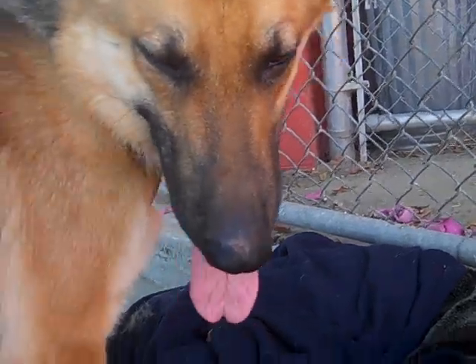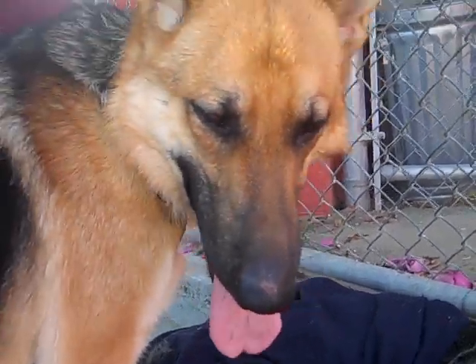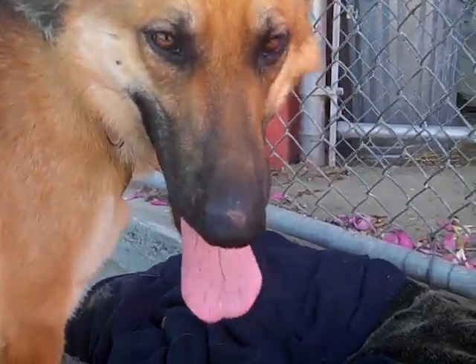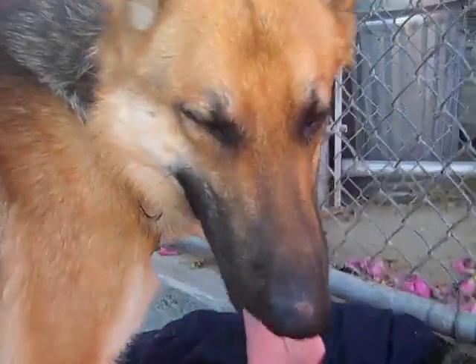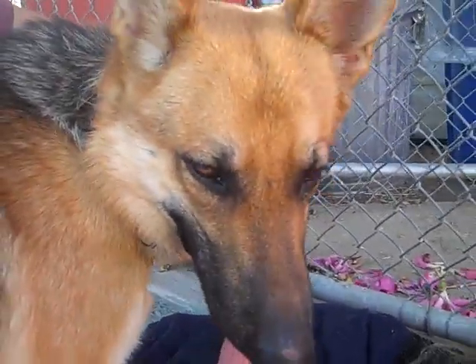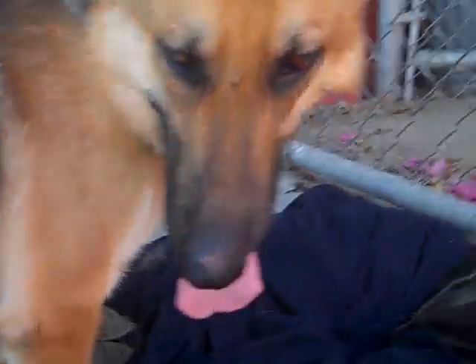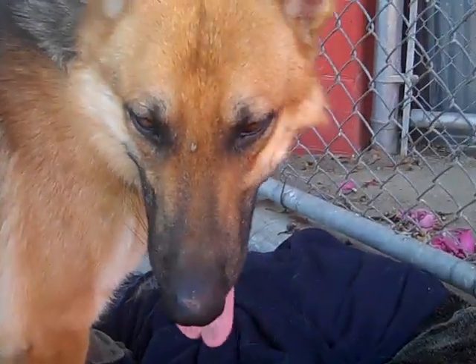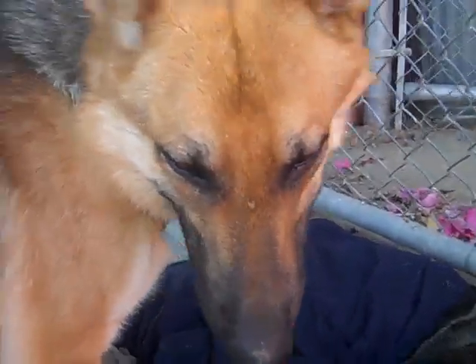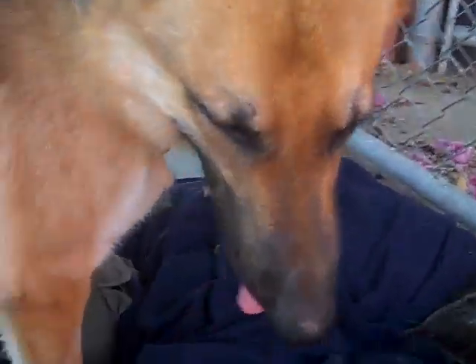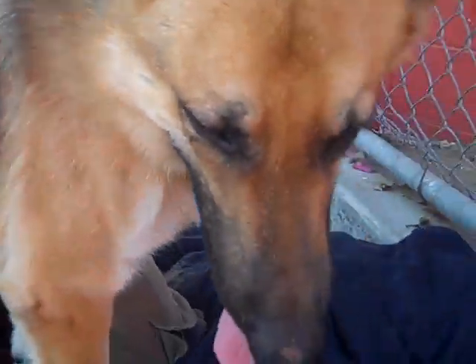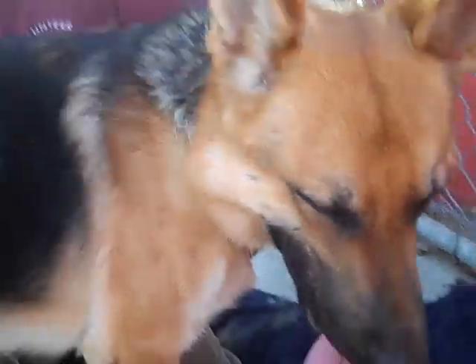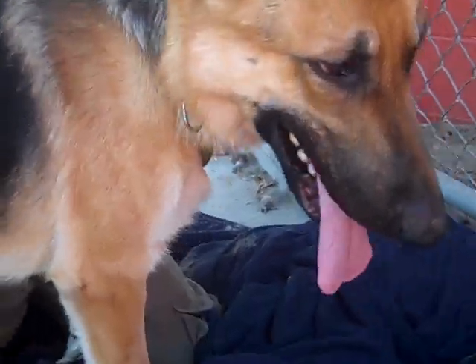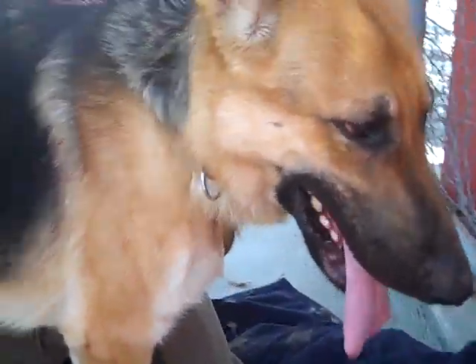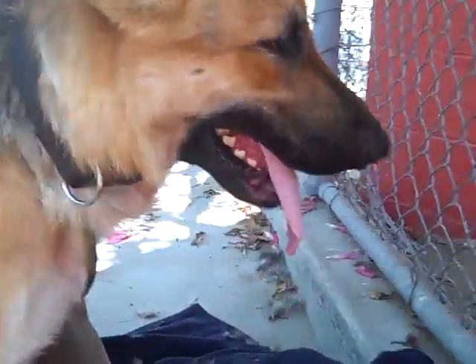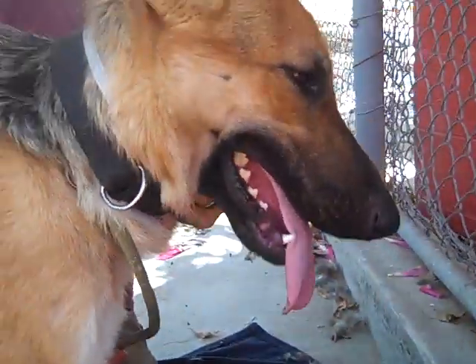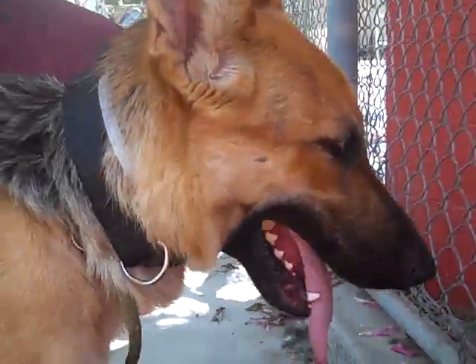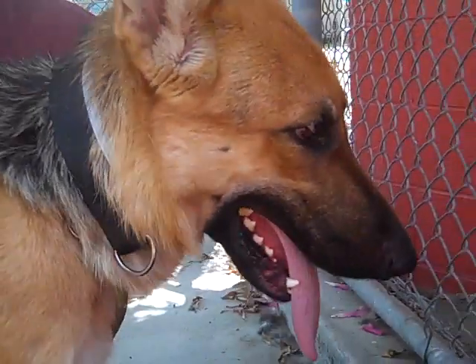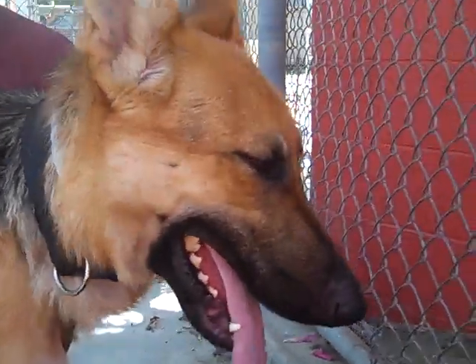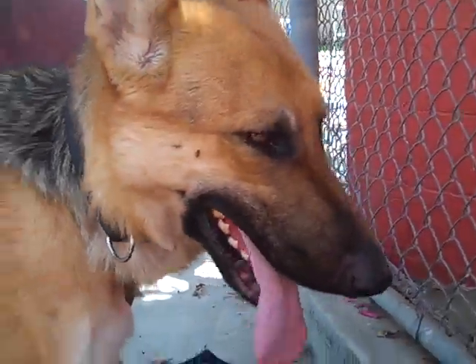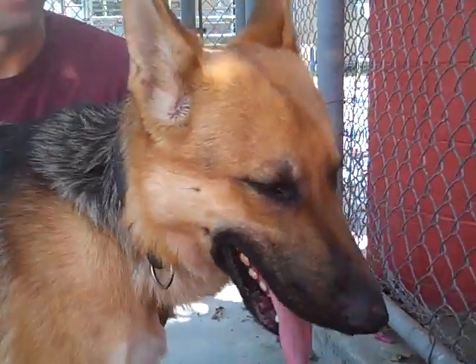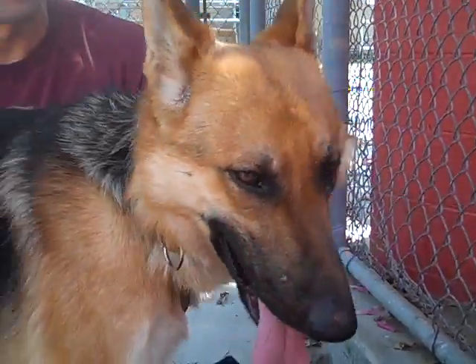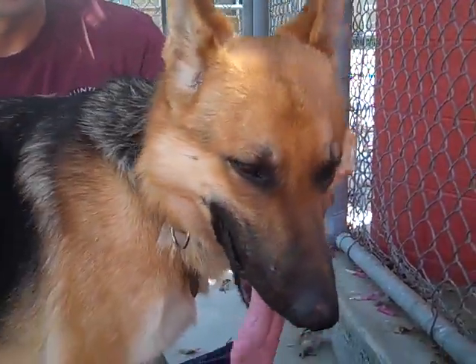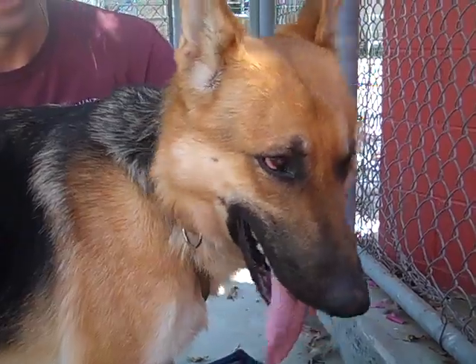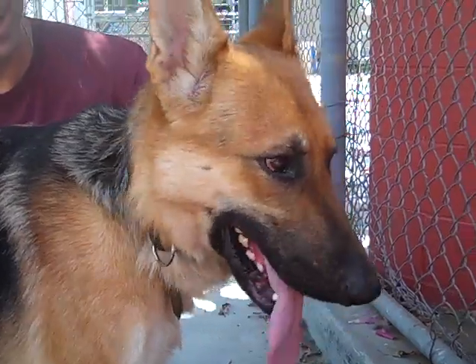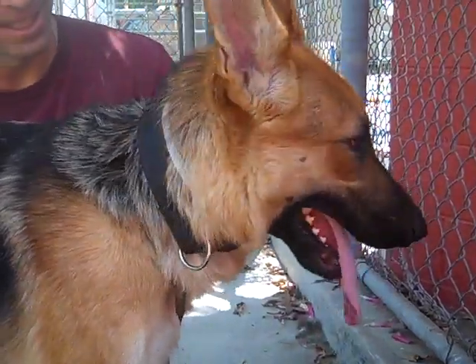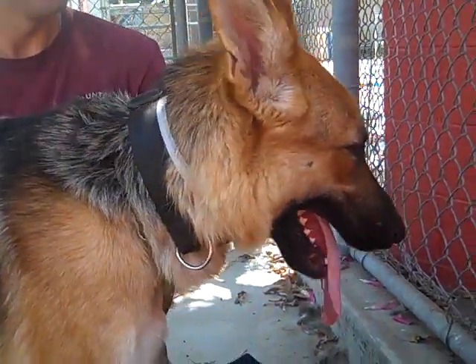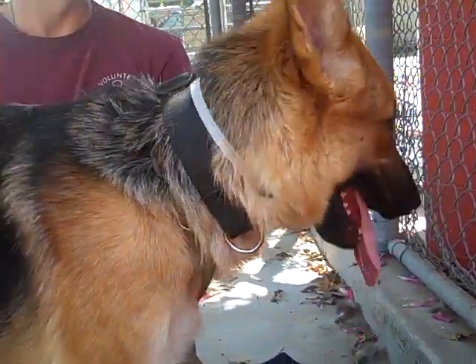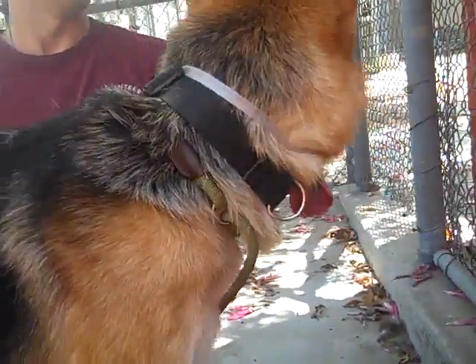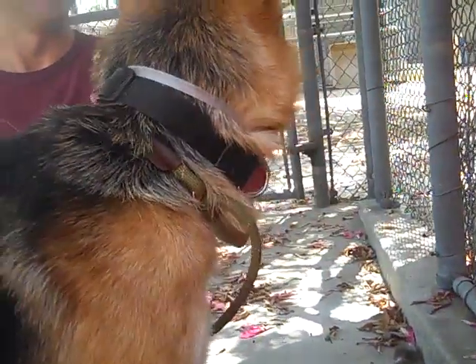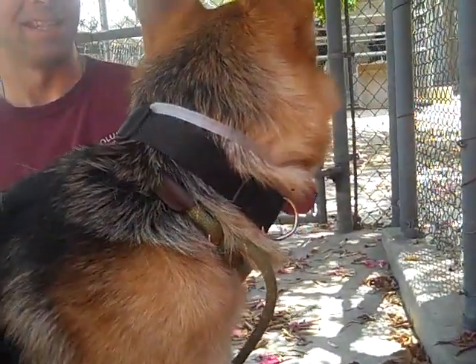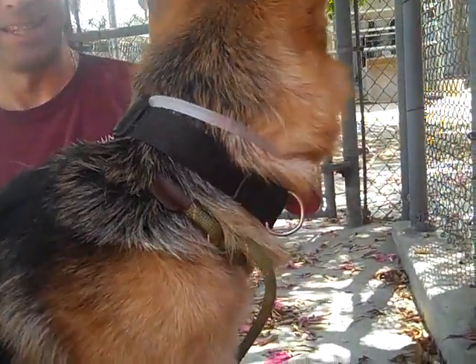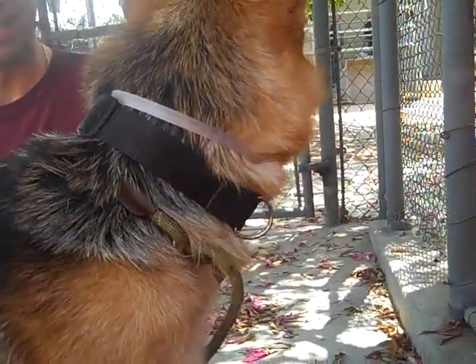We would love for you to come down and meet Mr. Cooper, say hello to him, bring him home, and just make him your forever friend. Again, his ID number is A5211482 and he is at the Baldwin Park shelter.